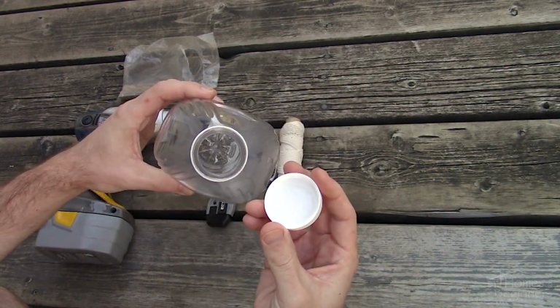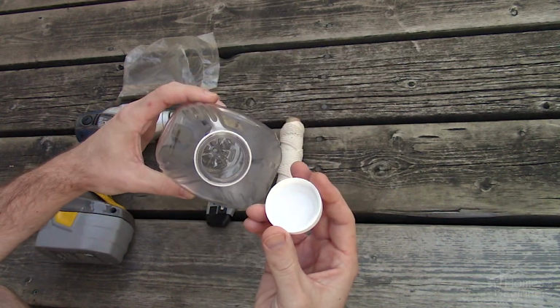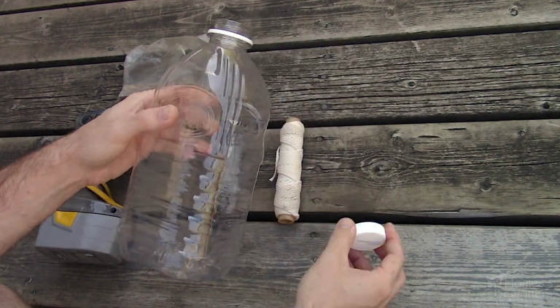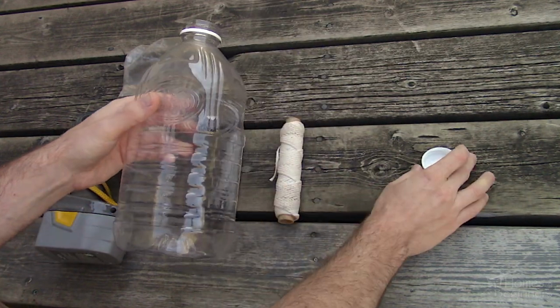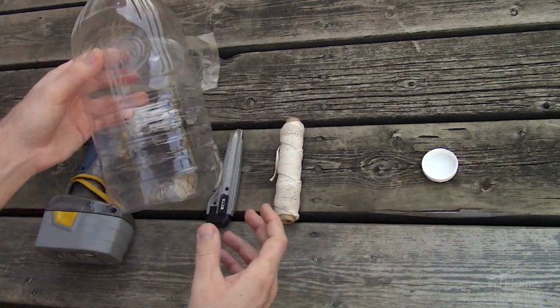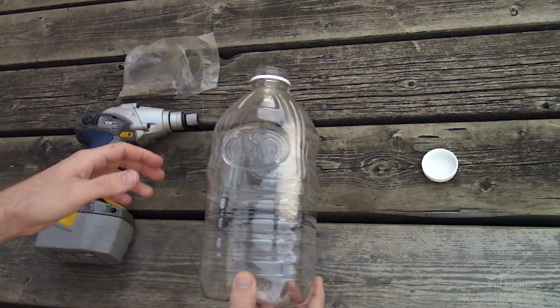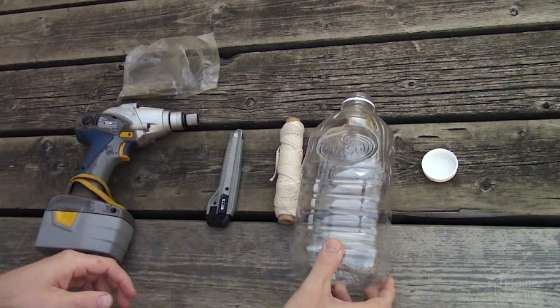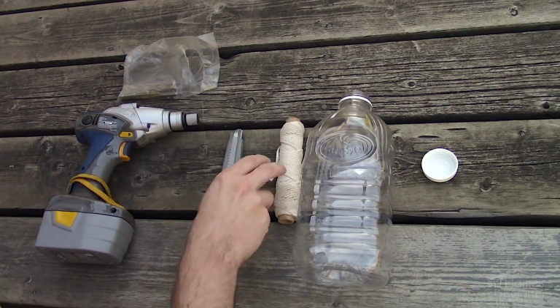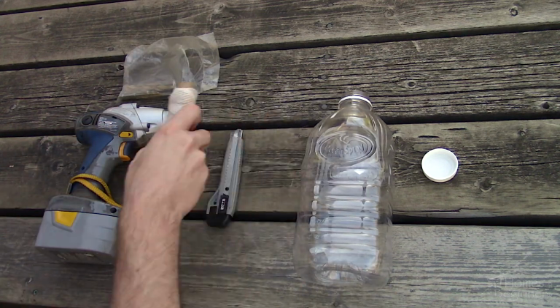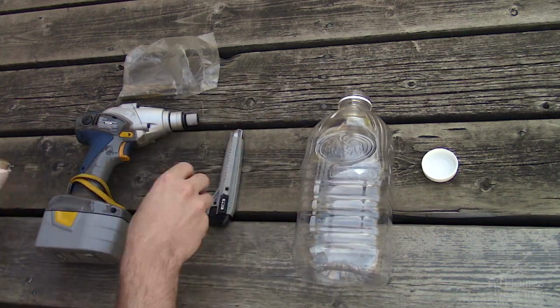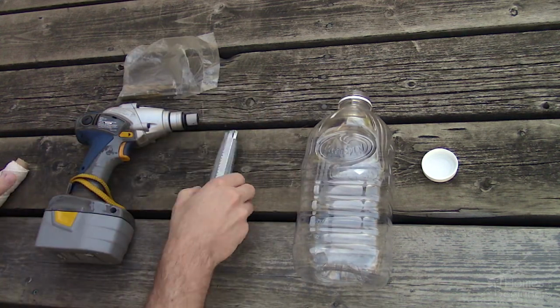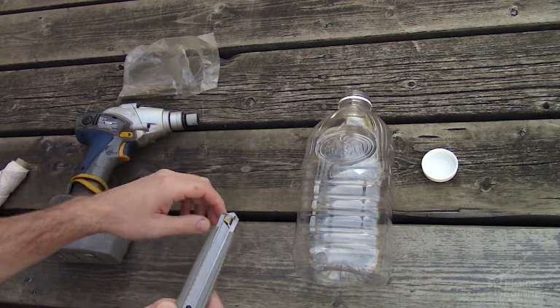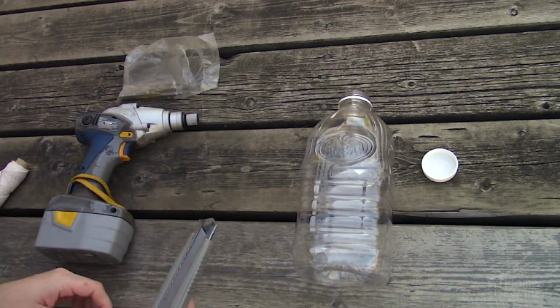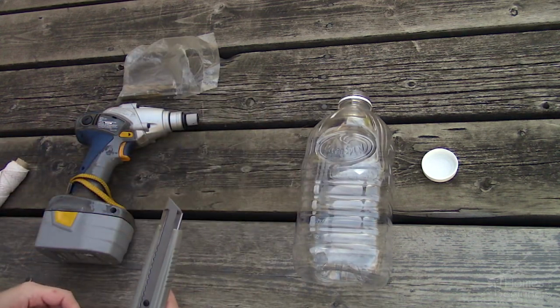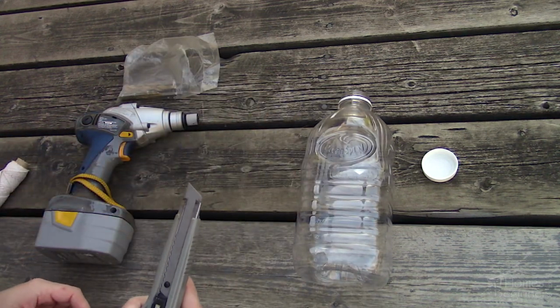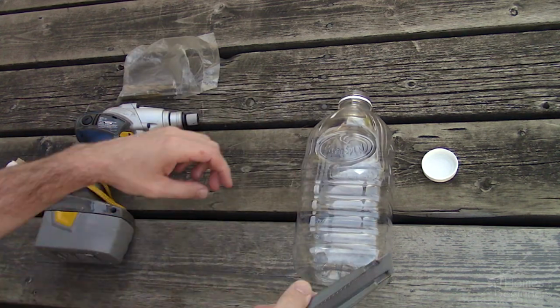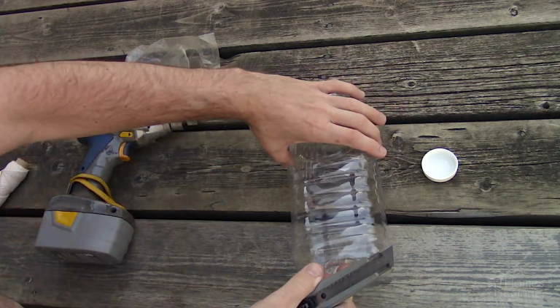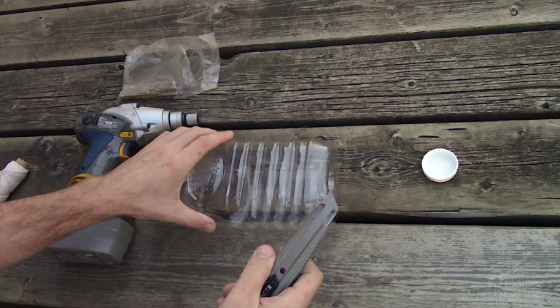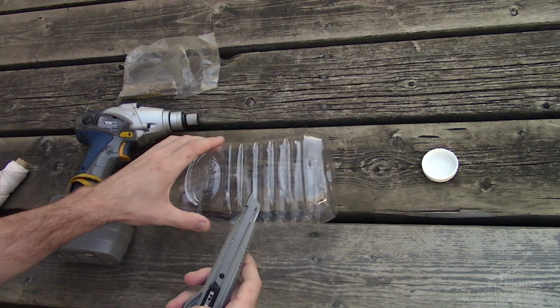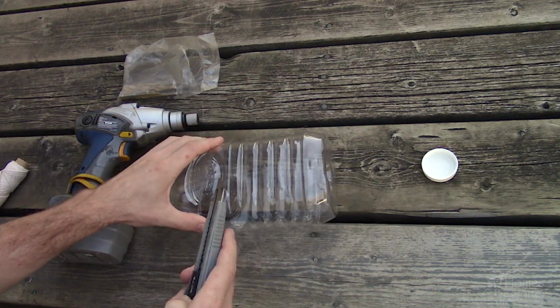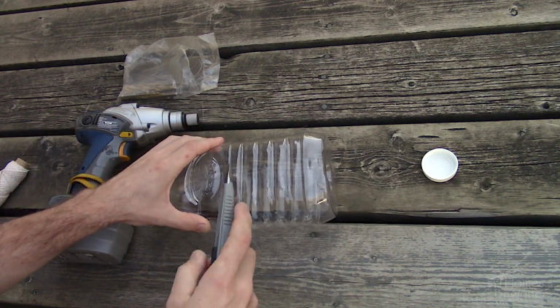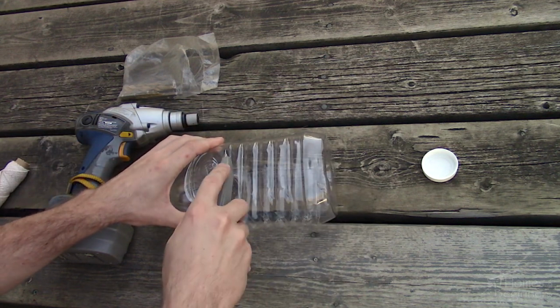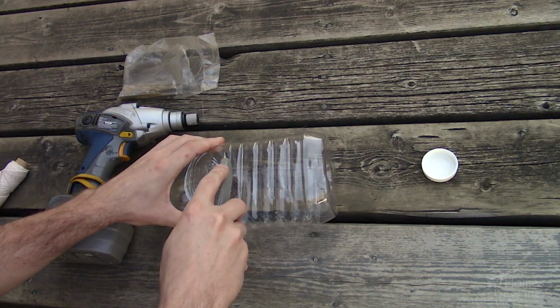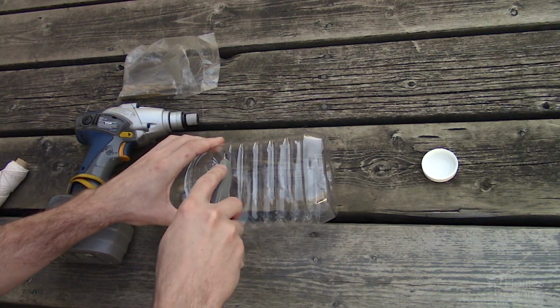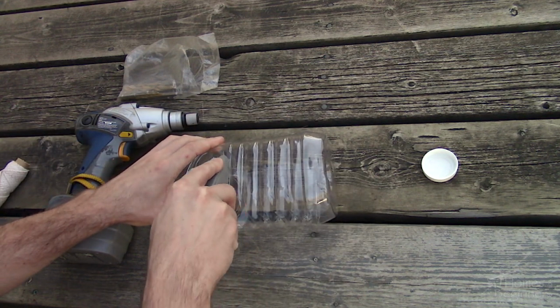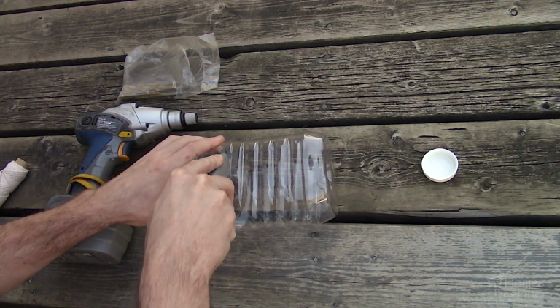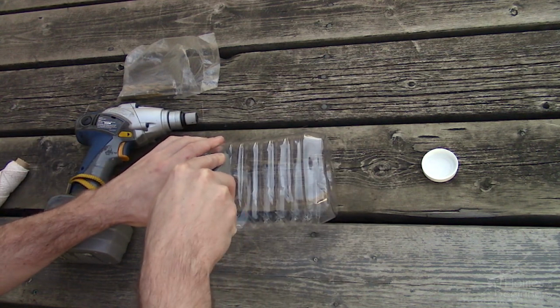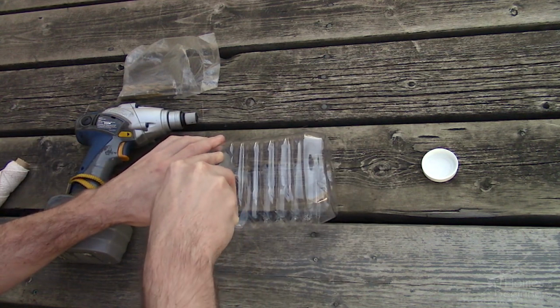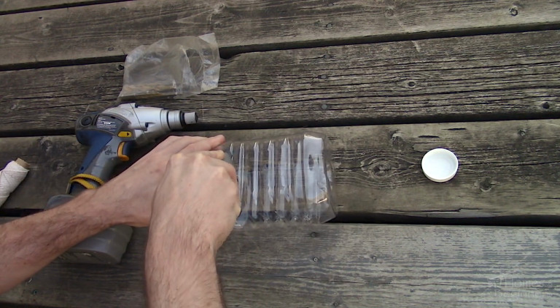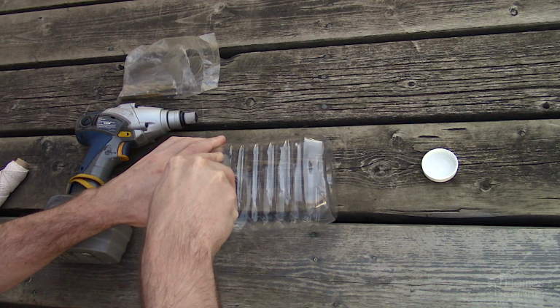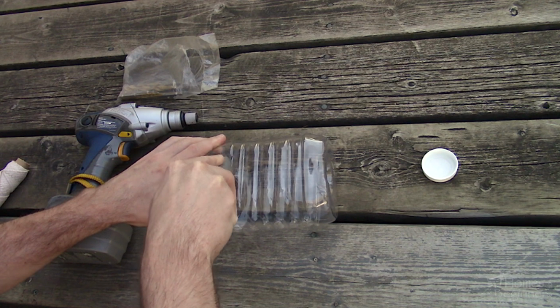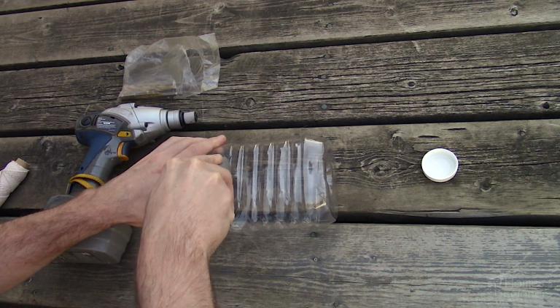Using a juice bottle with the label removed — this has been washed out and has just under a two liter capacity. A small bottle can also be used; you'll just need to empty it more often. Next you'll also need a heavy string, a drill, and a razor knife.